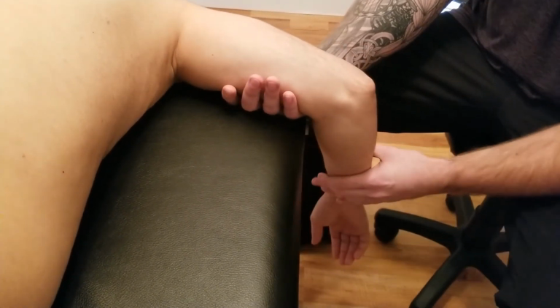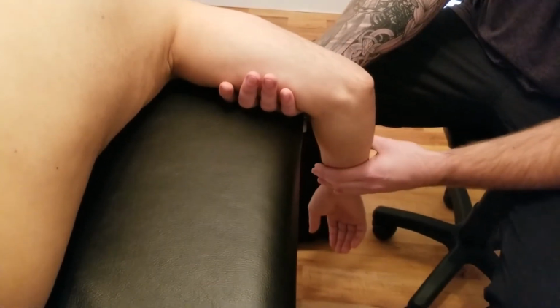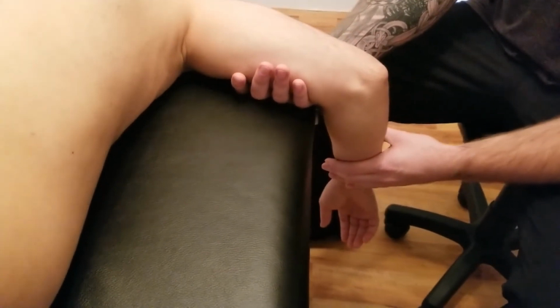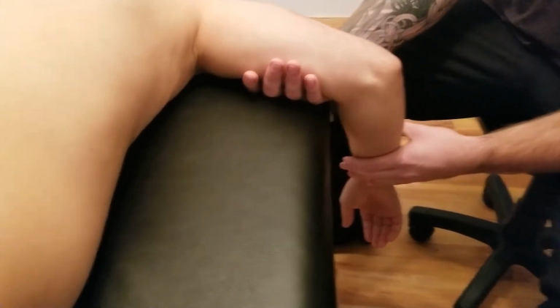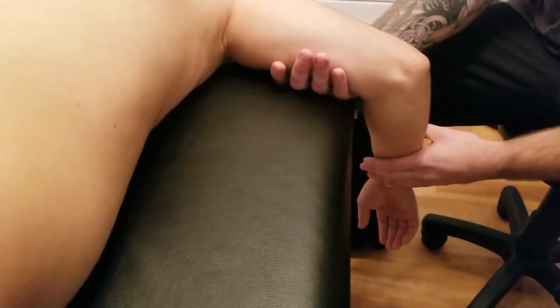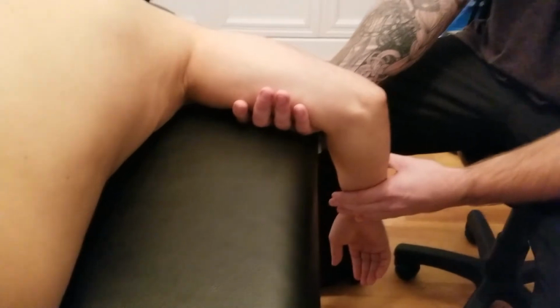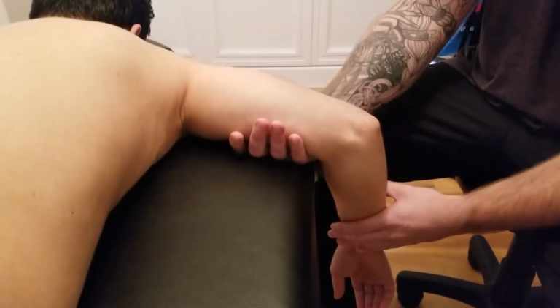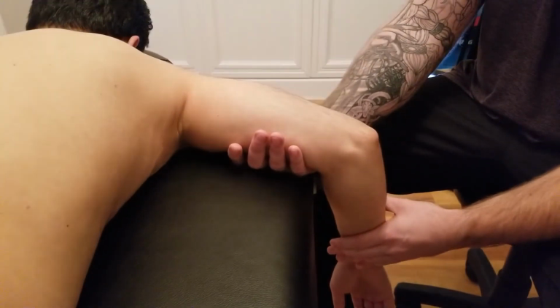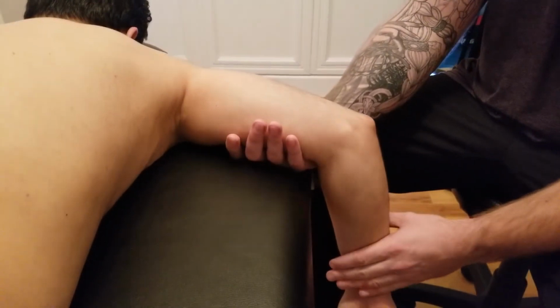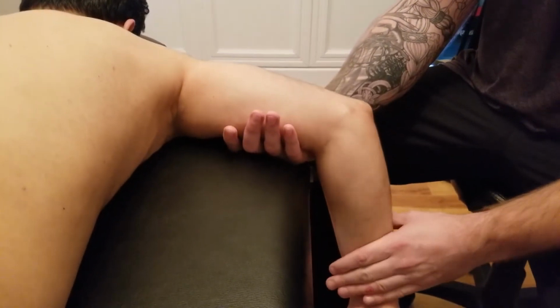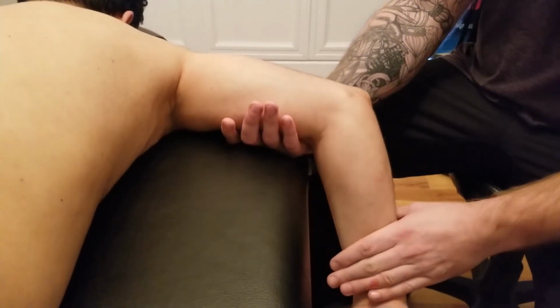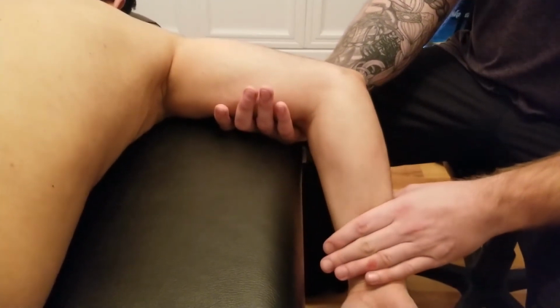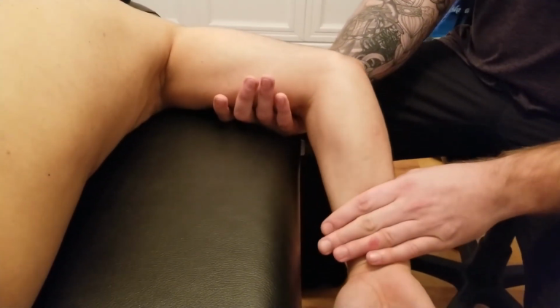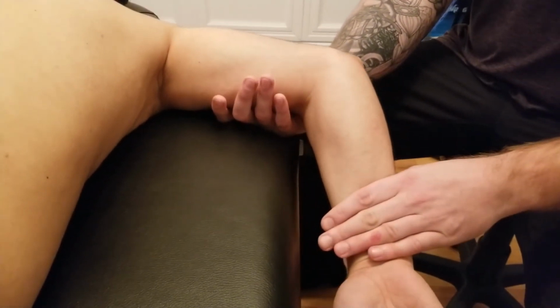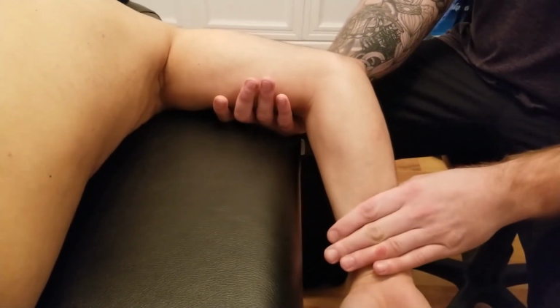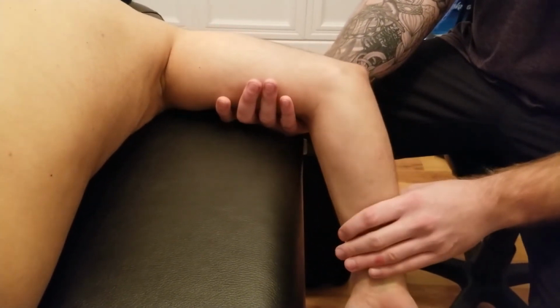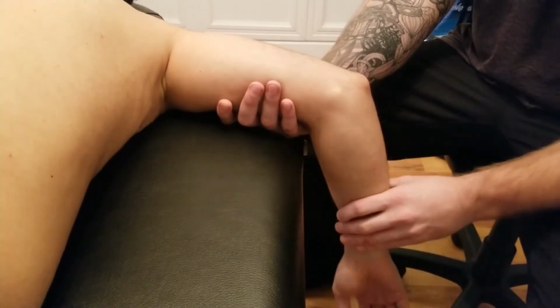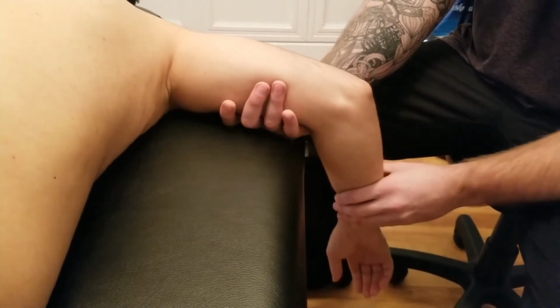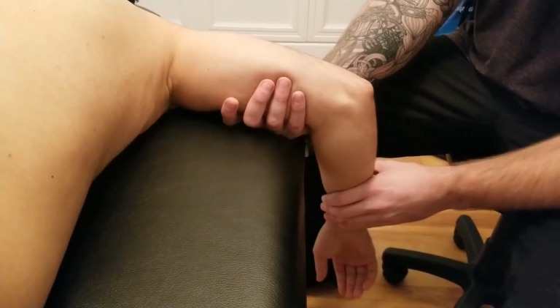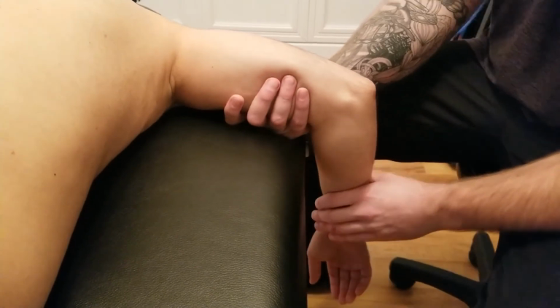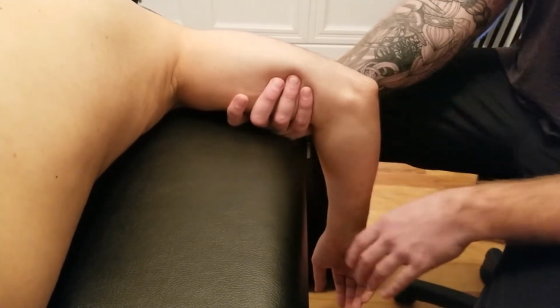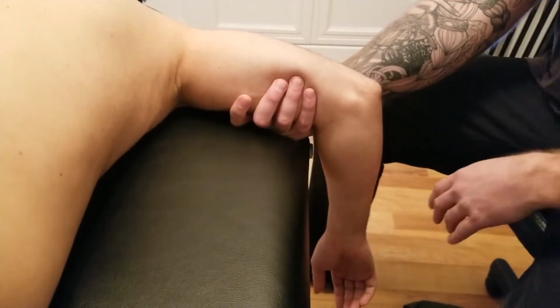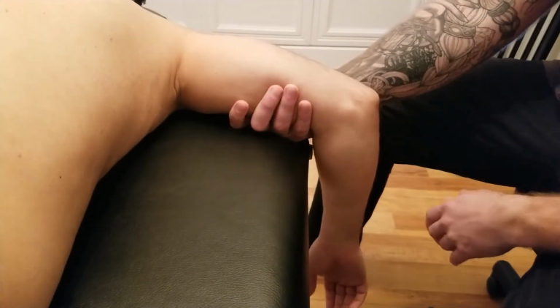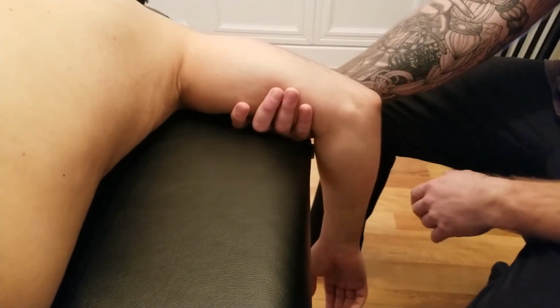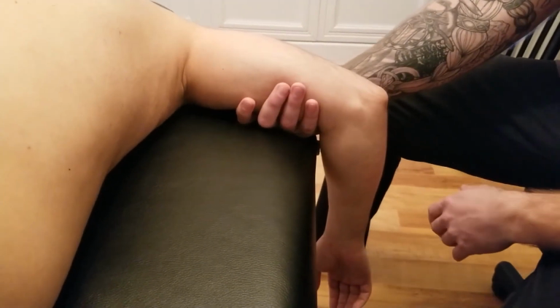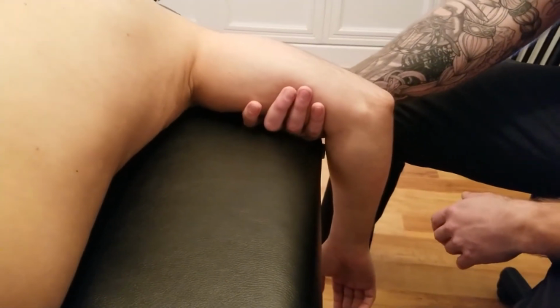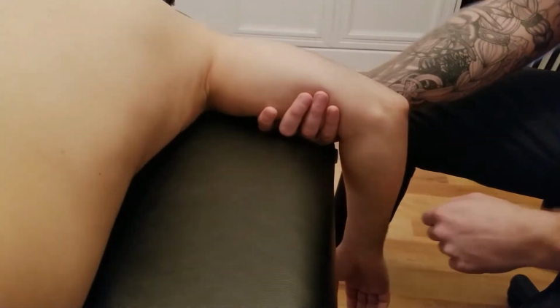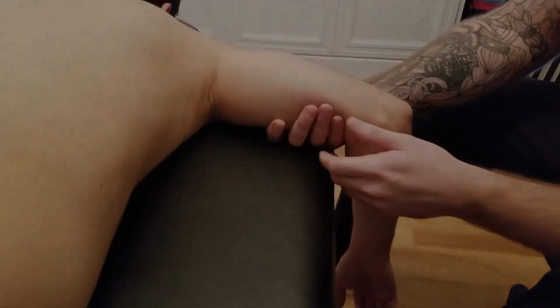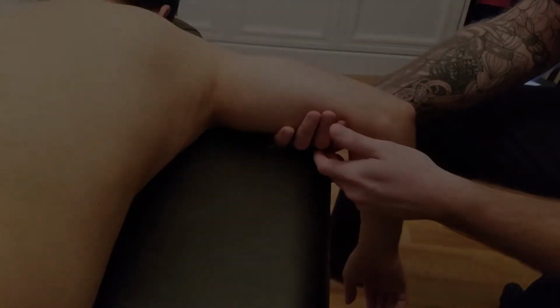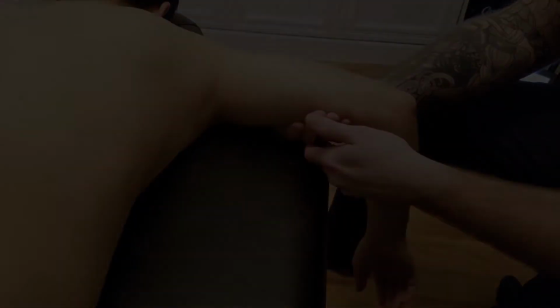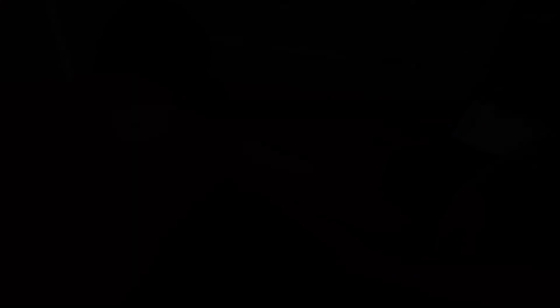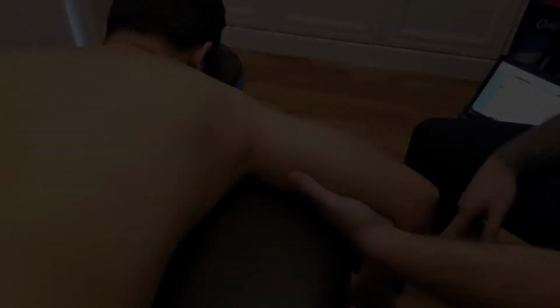Starting from this position, can you please pull your arm all the way up through that action for me? That concludes our concentric component, and that is all three — active, break, and concentric muscle tests.